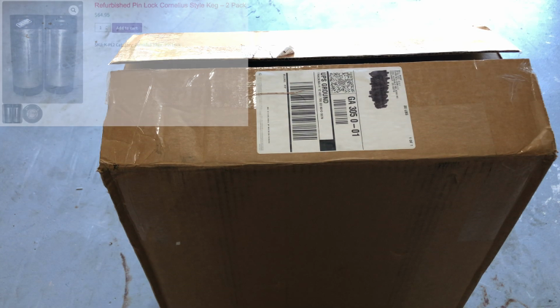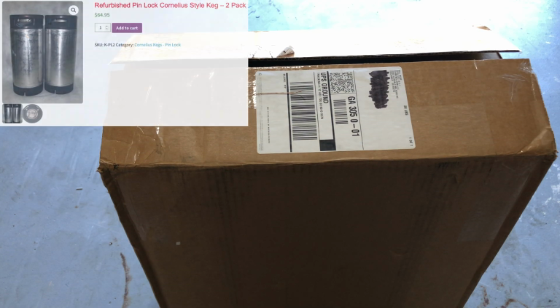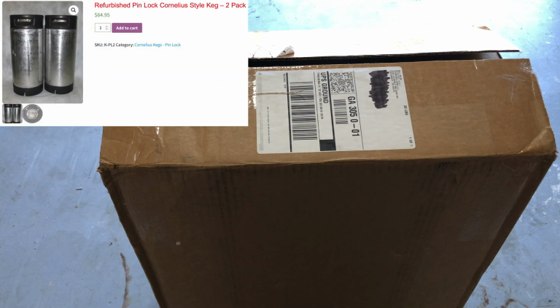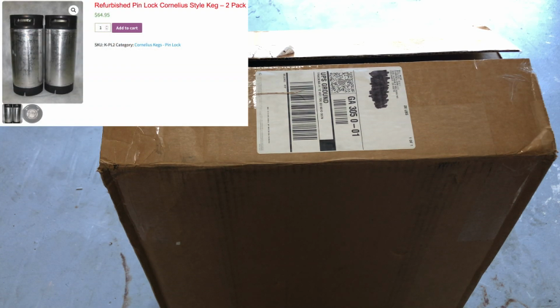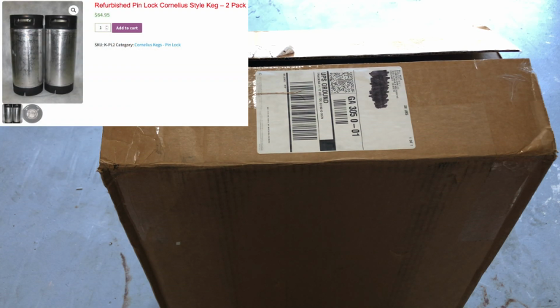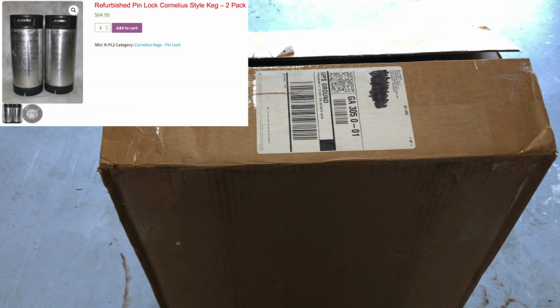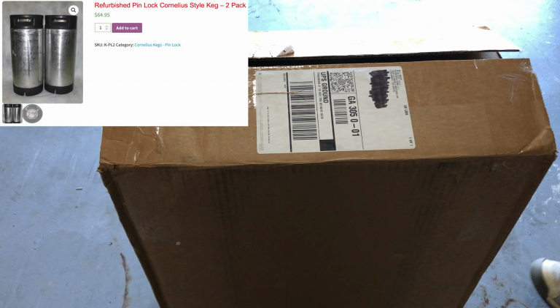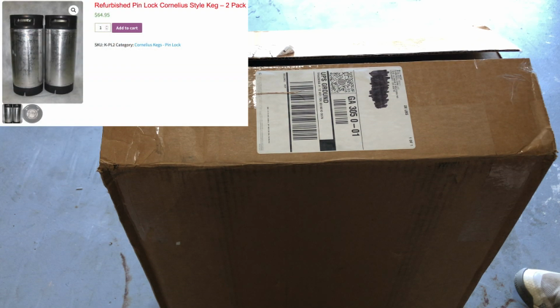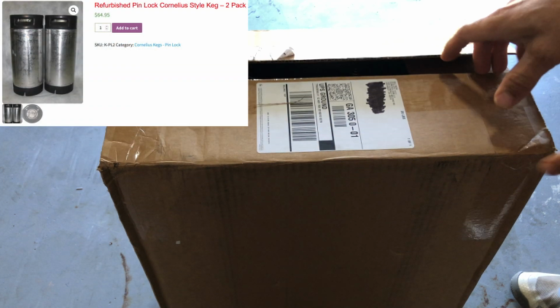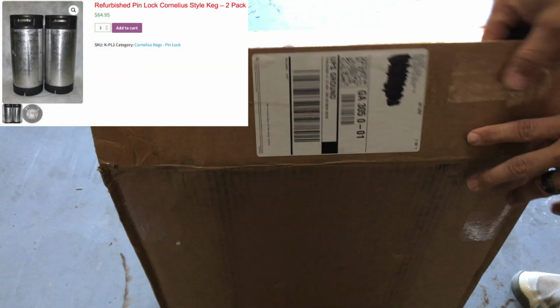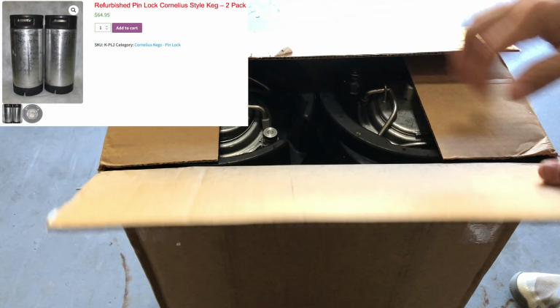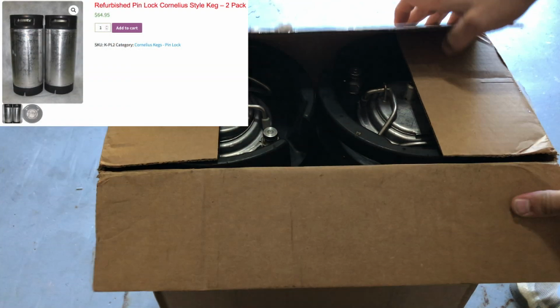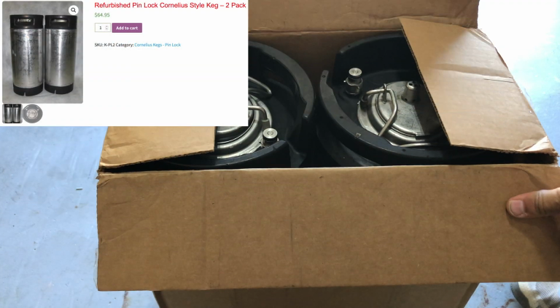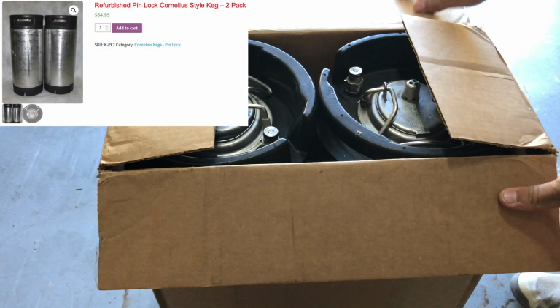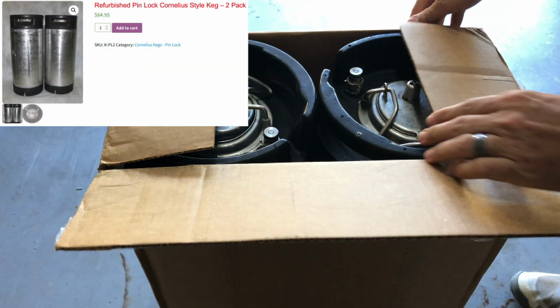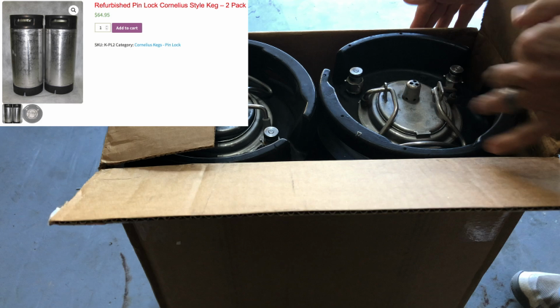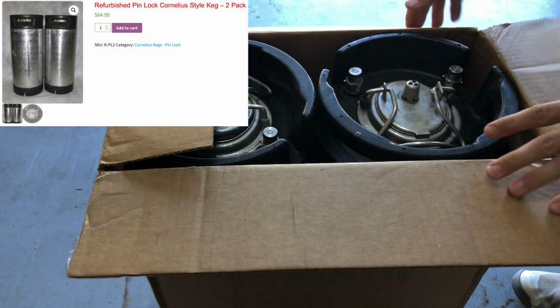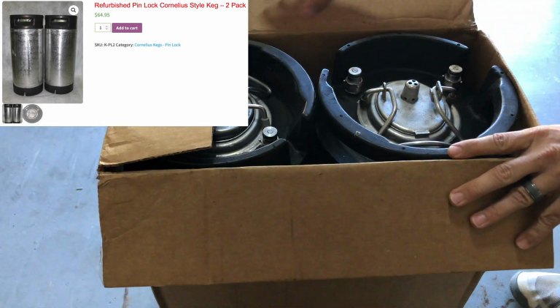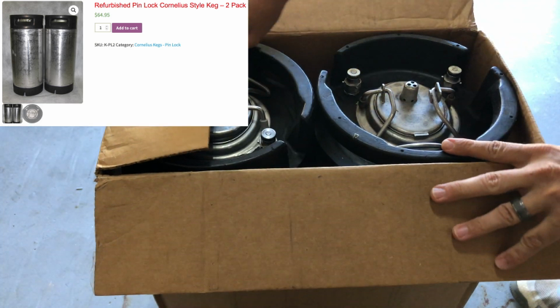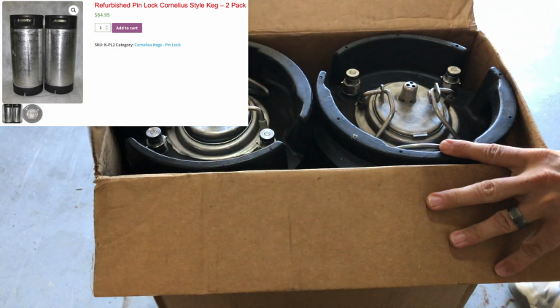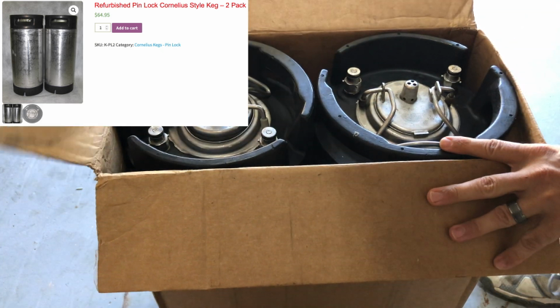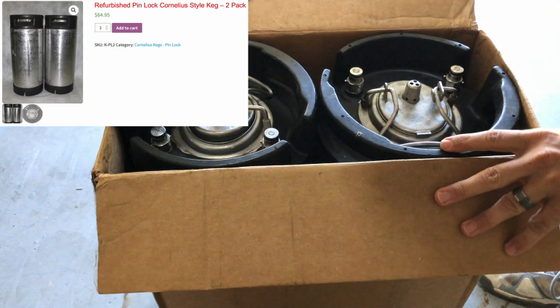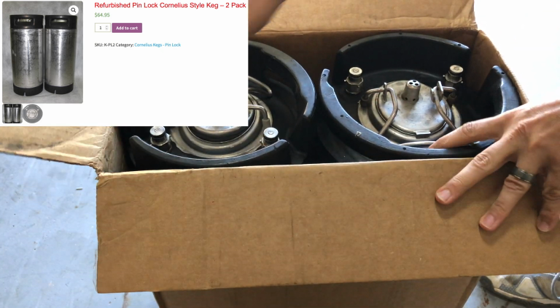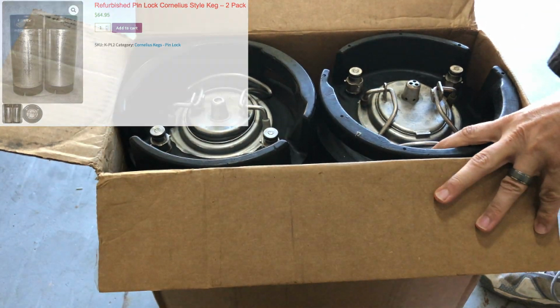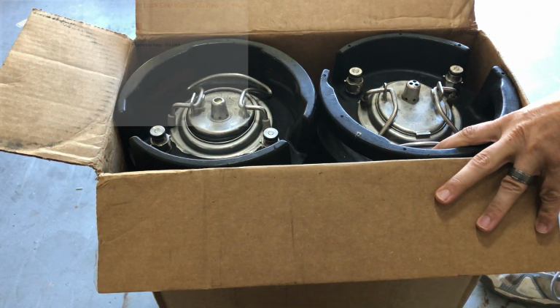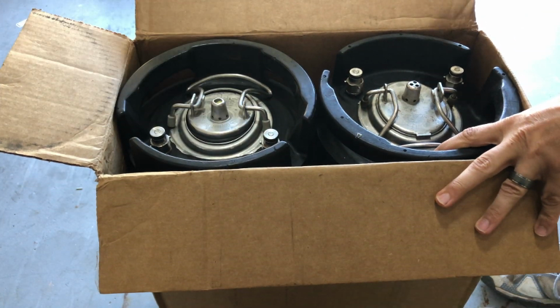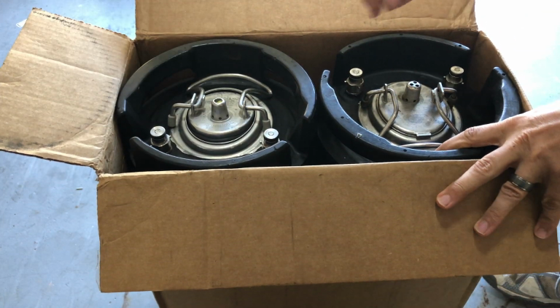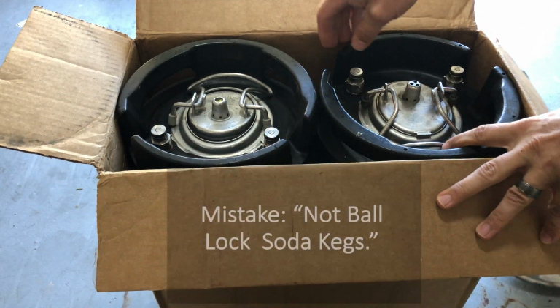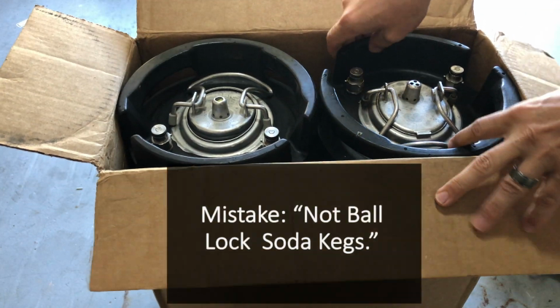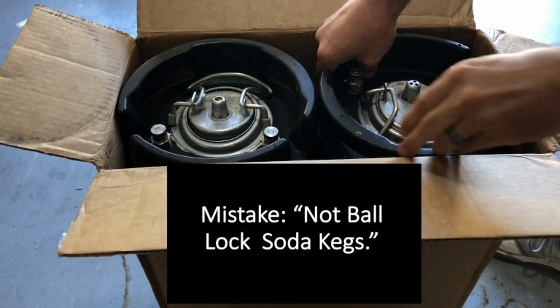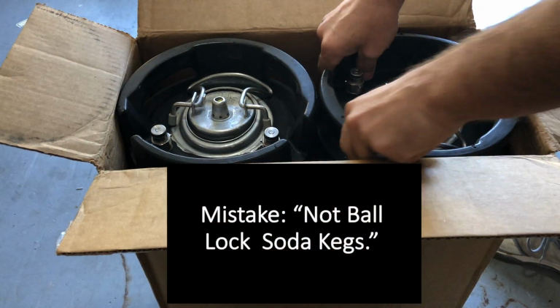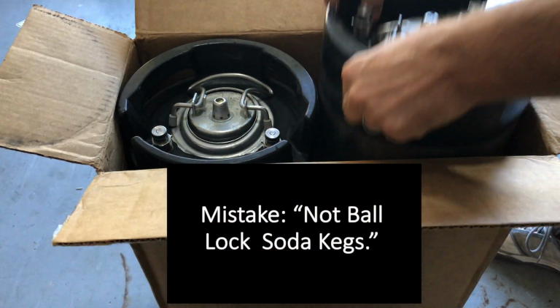The last component you will need are the corny kegs, or the soda kegs. These are pinlock kegs — not ball lock ones — so I just want you to be aware of that.